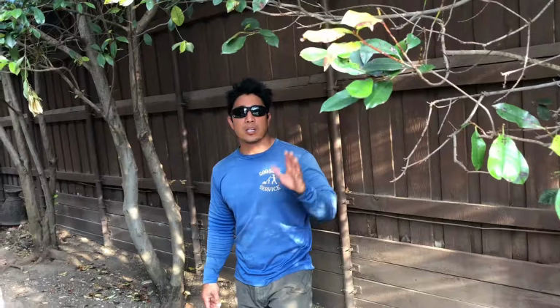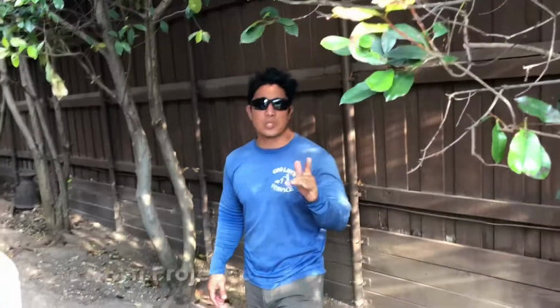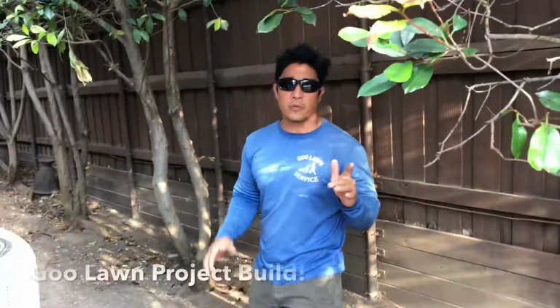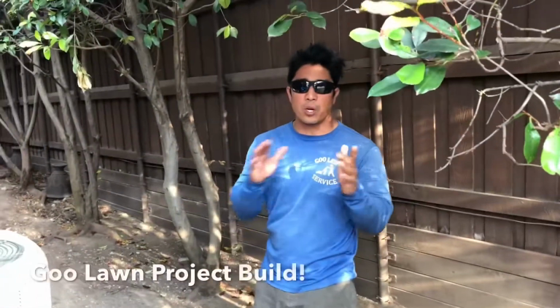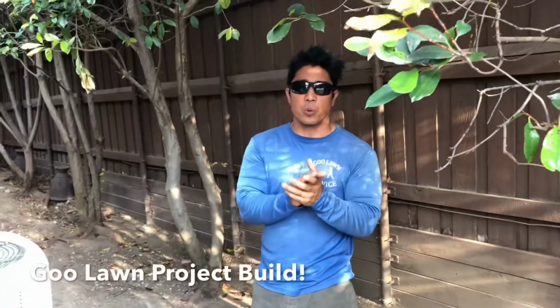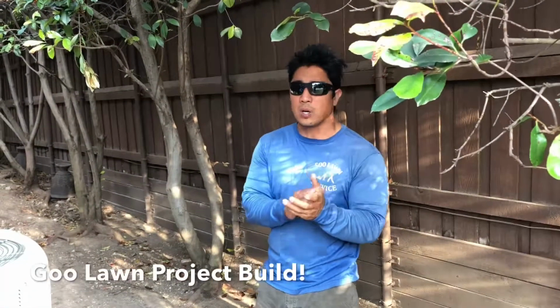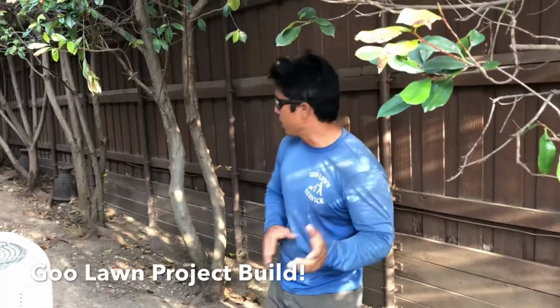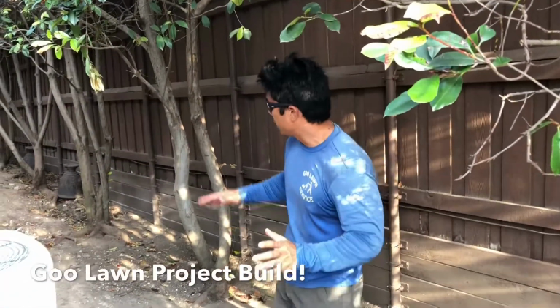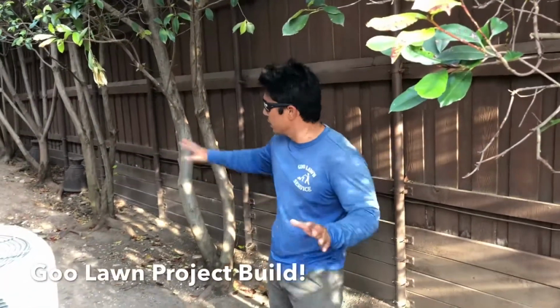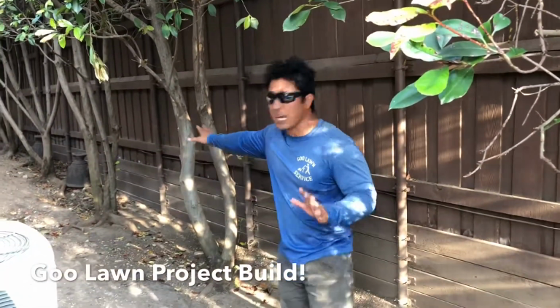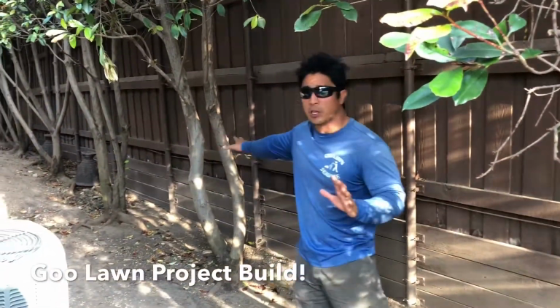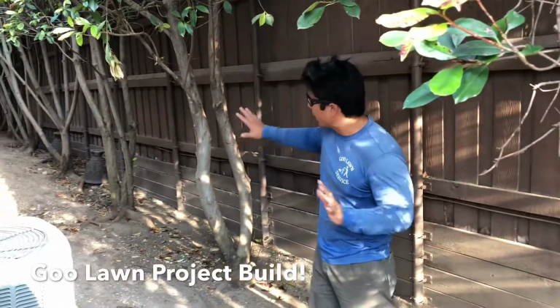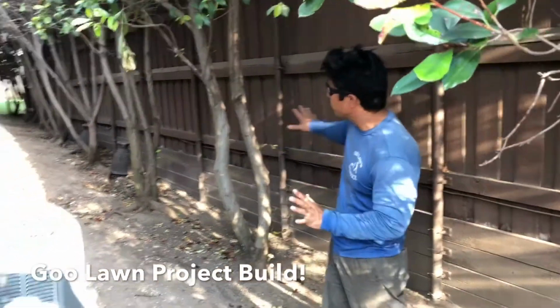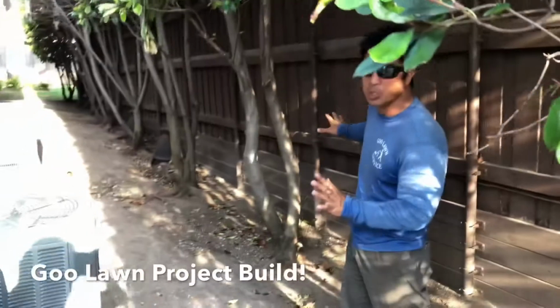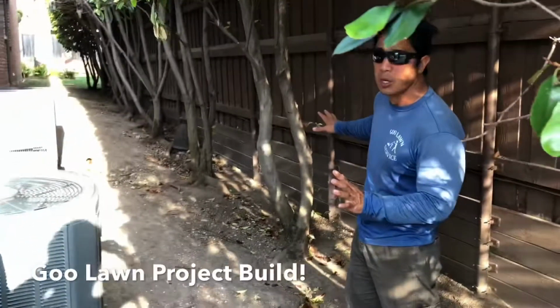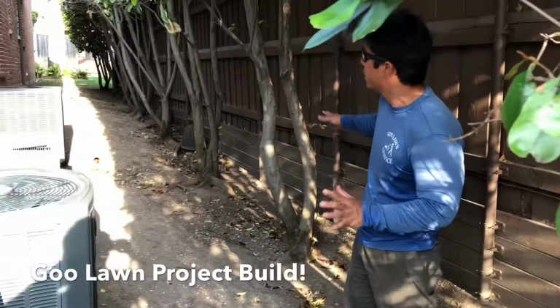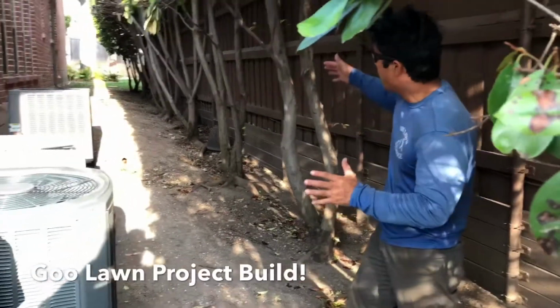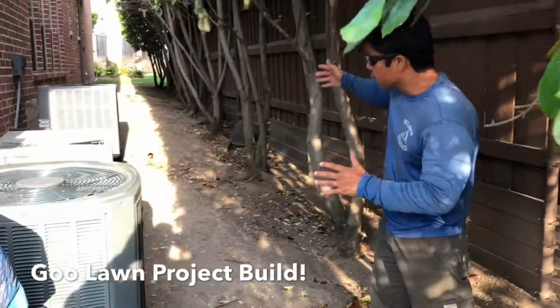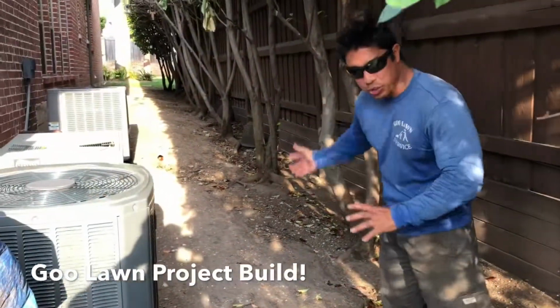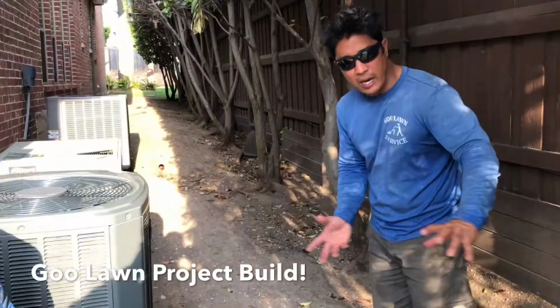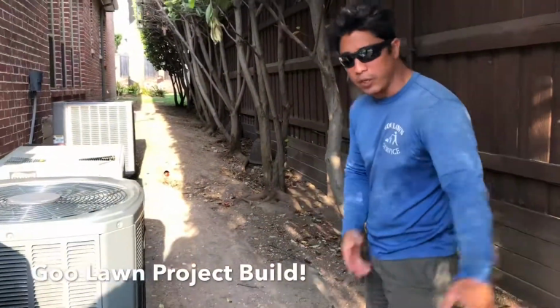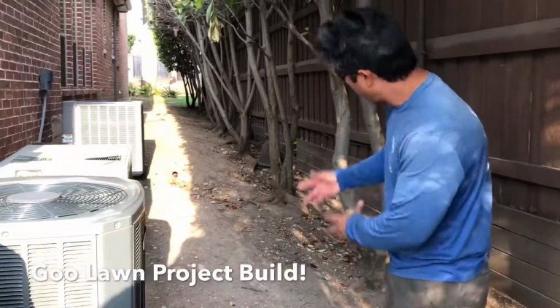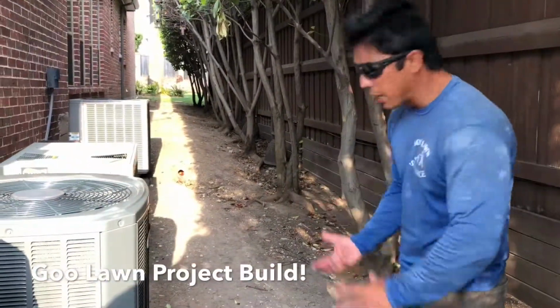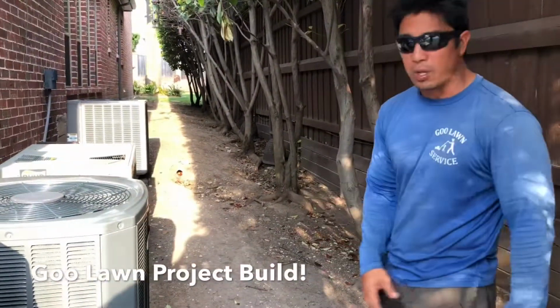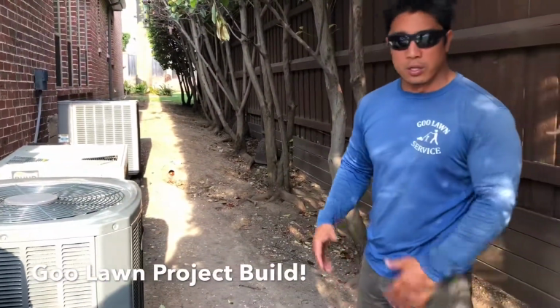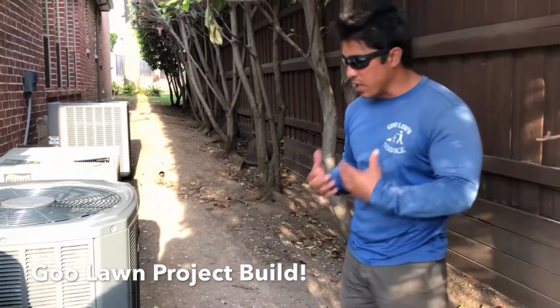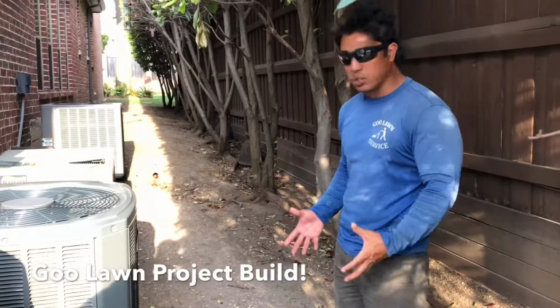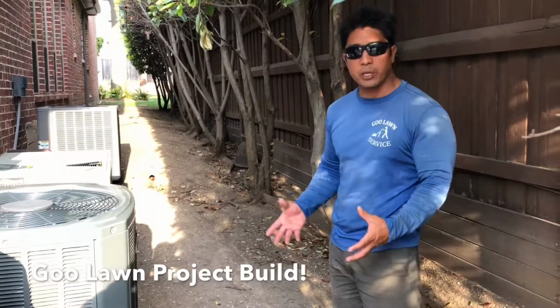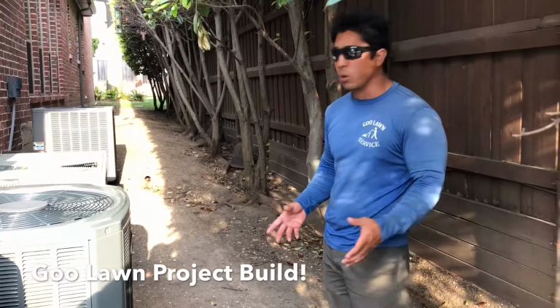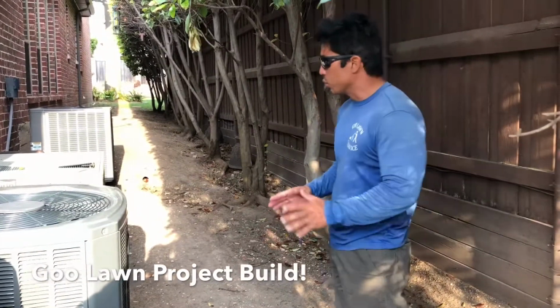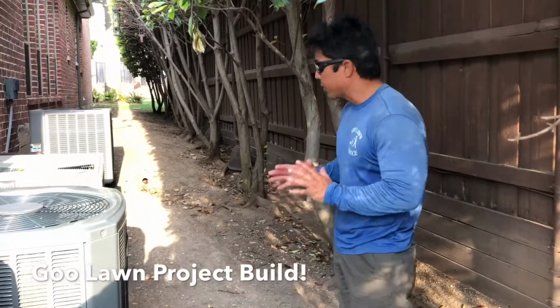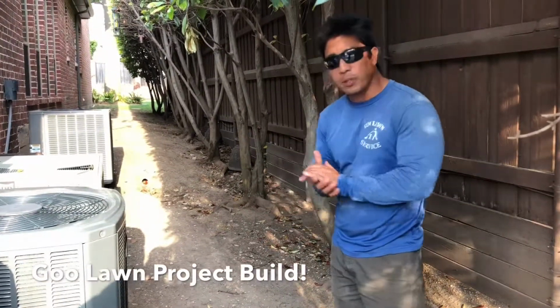This is a good lawn service over here - we want to show you what we got going on. You can see on the side over here we got a lot of erosion going on. All this dirt is just coming out, pouring out over here, and there's nothing that's going to really grow.